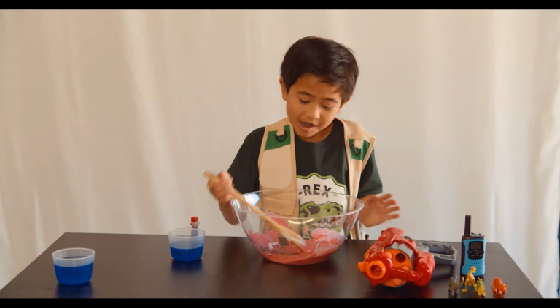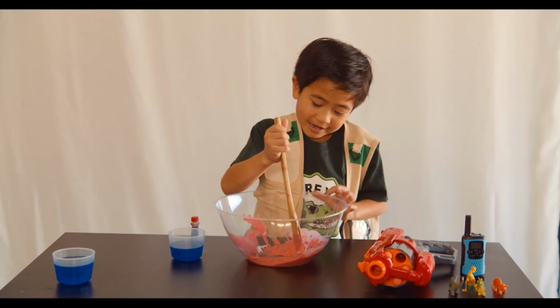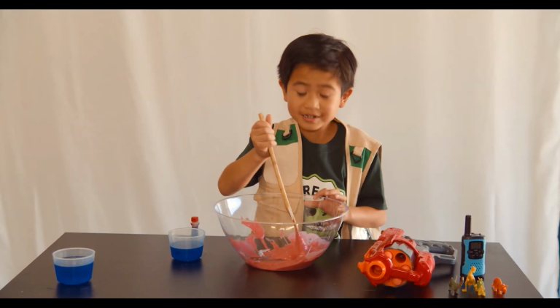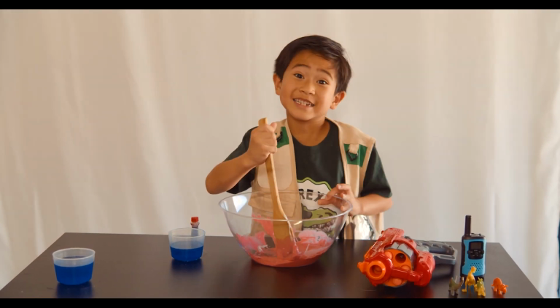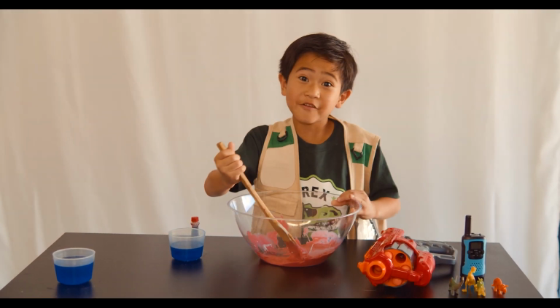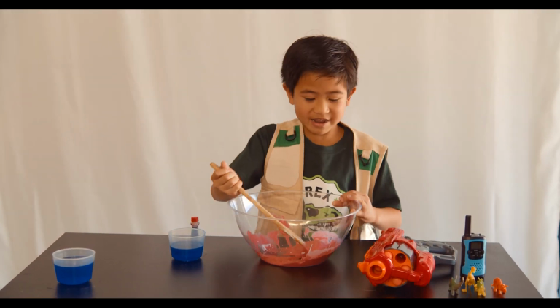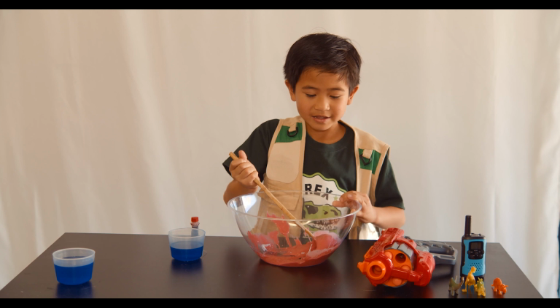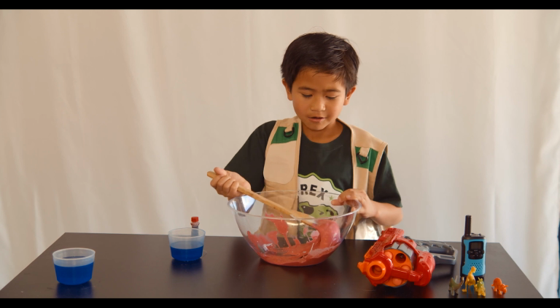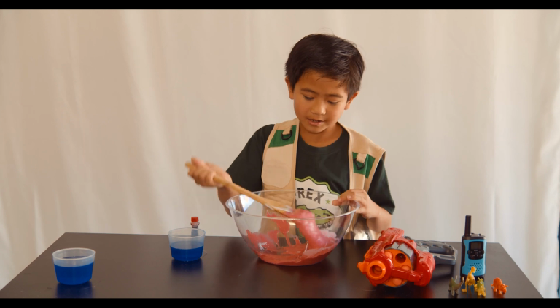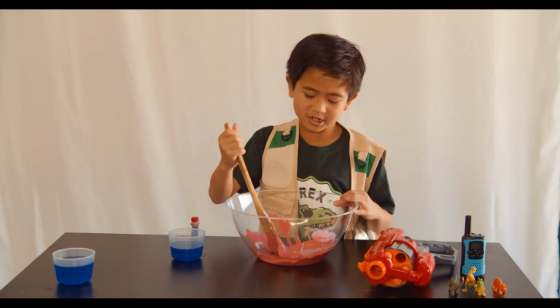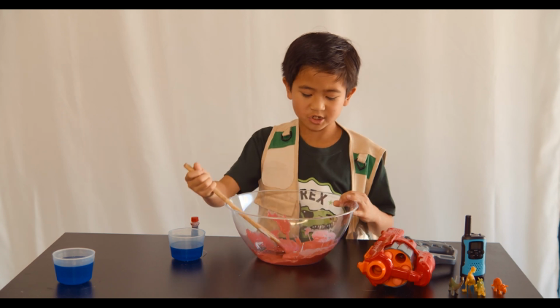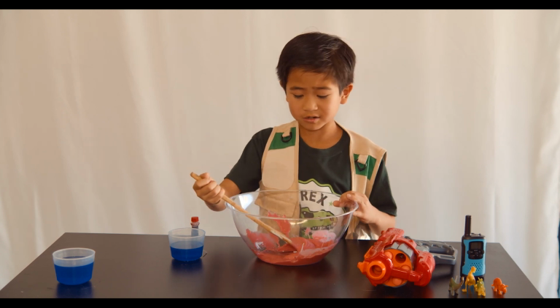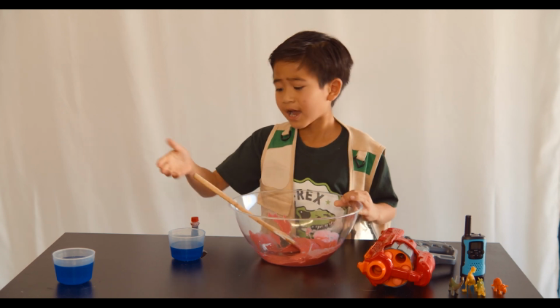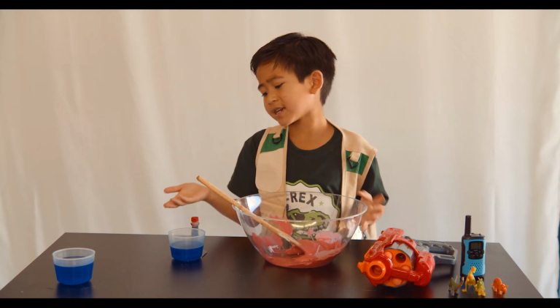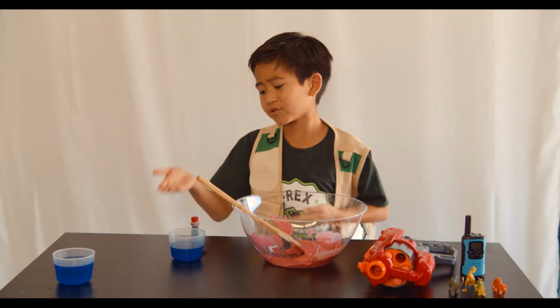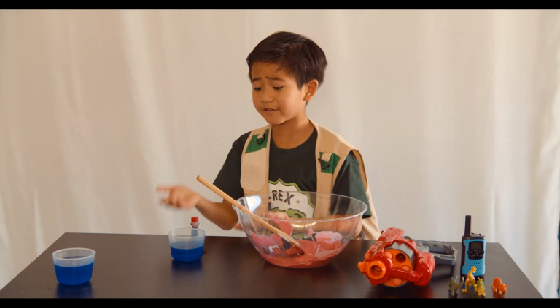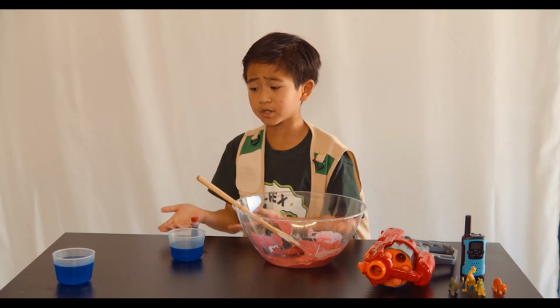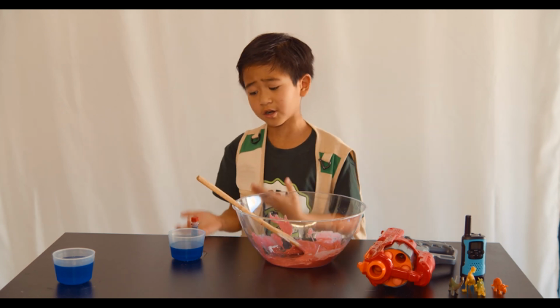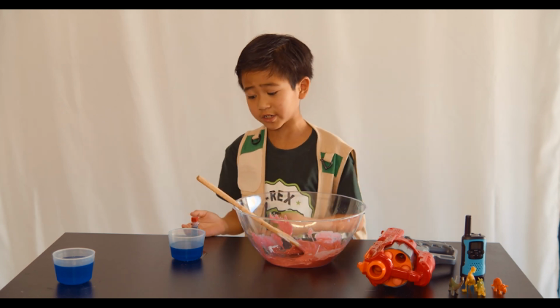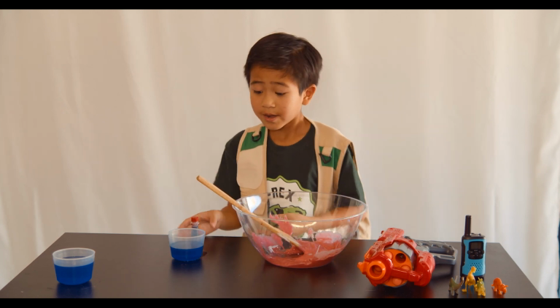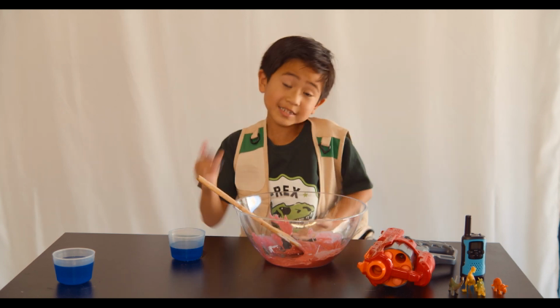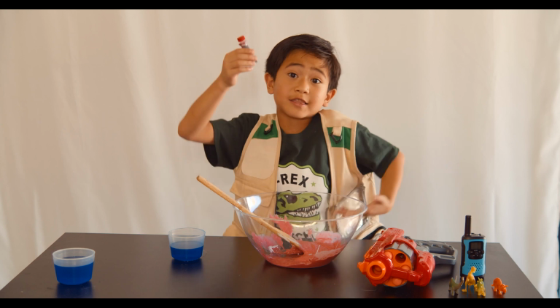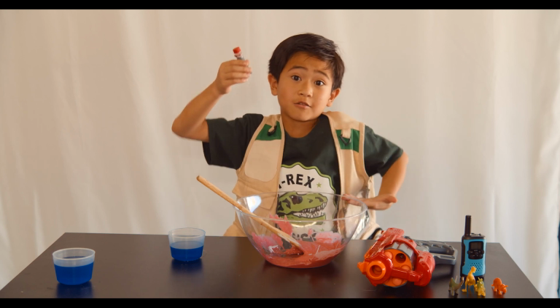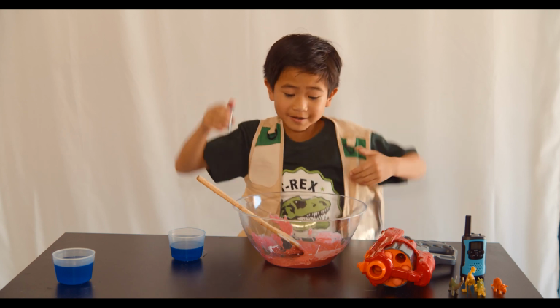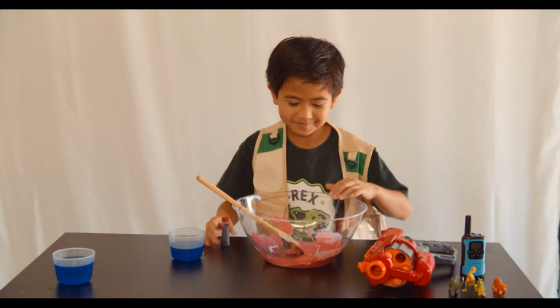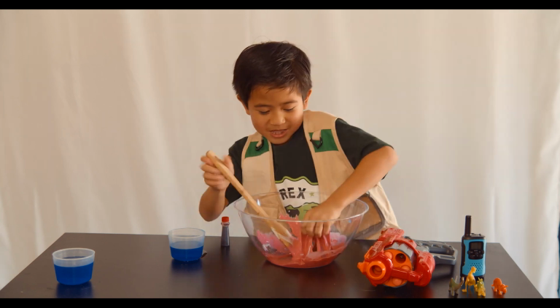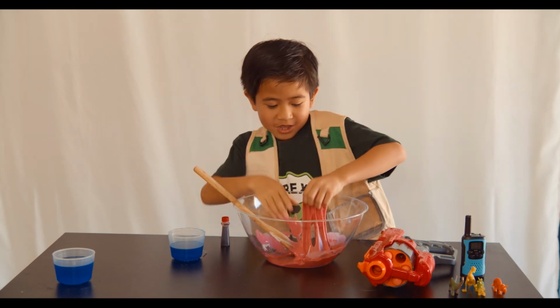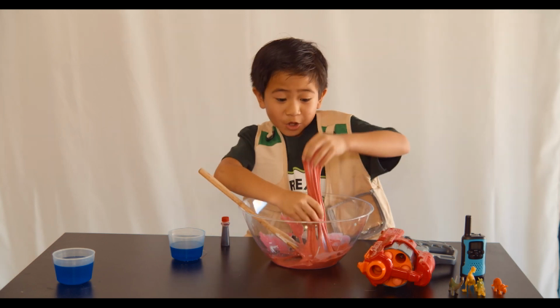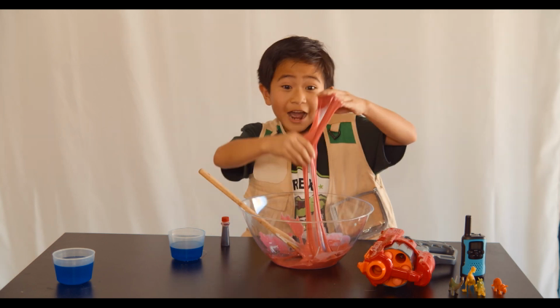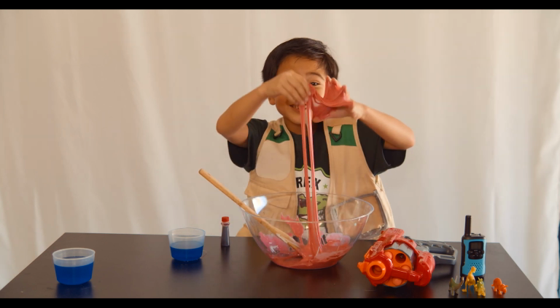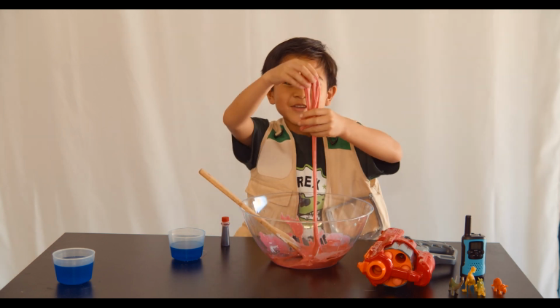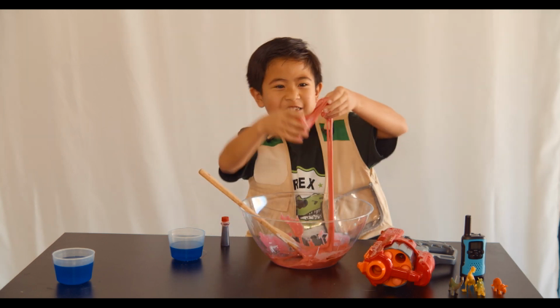Okay, done. Sticky enough for me. Oh, it didn't change colors. I guess I didn't put enough blue detergent, but I still like the color red. Look how slimy it is.